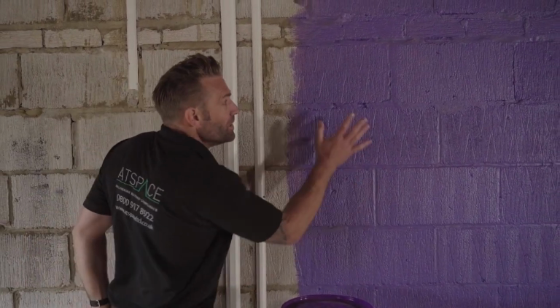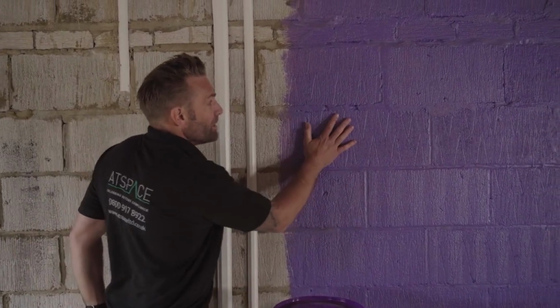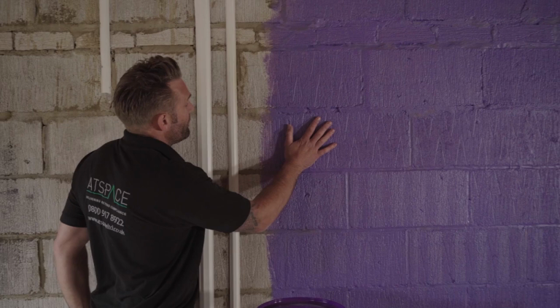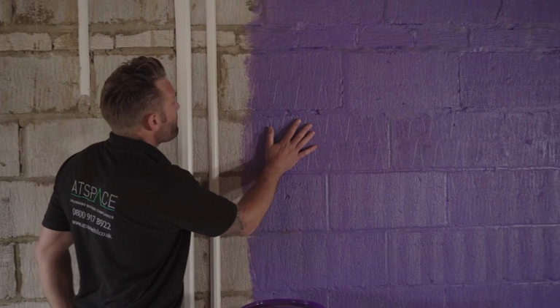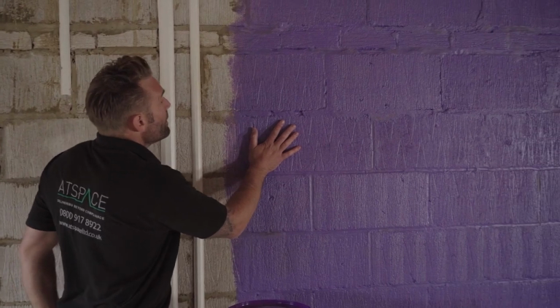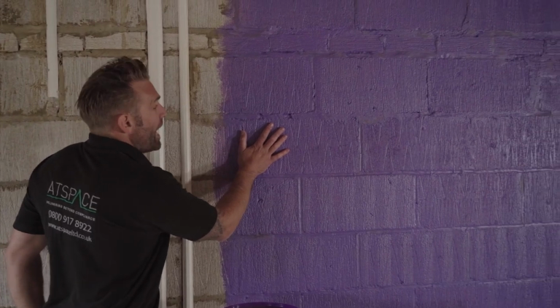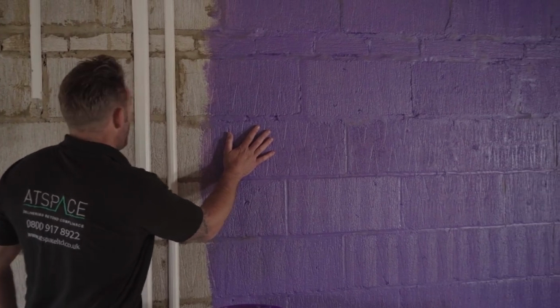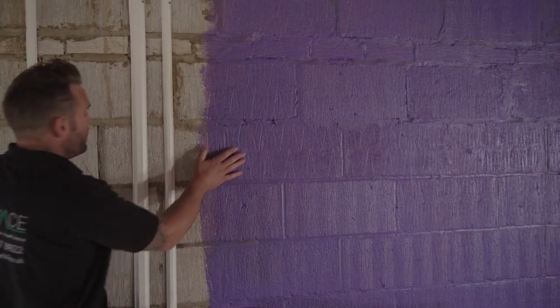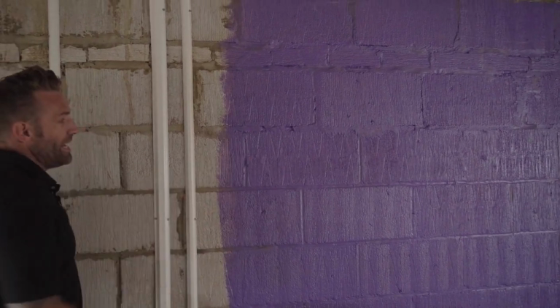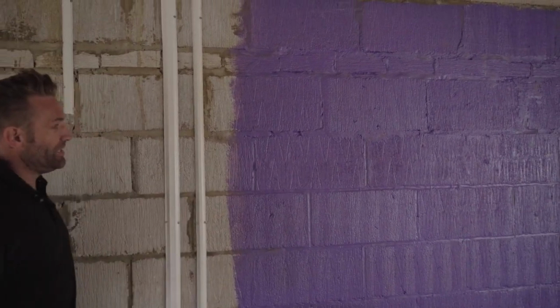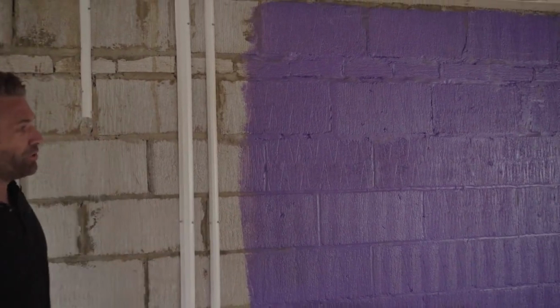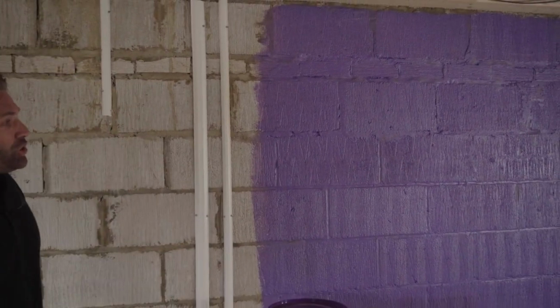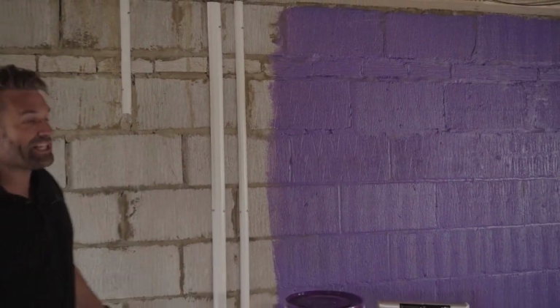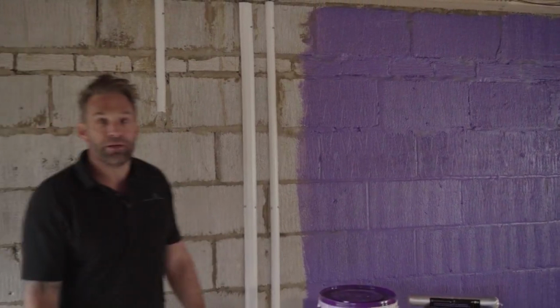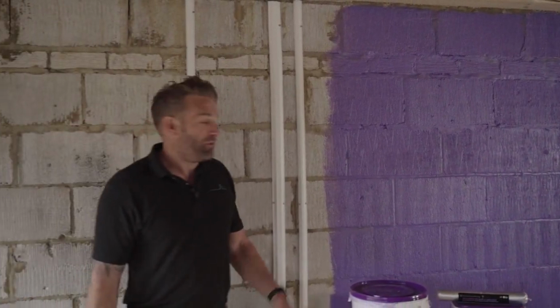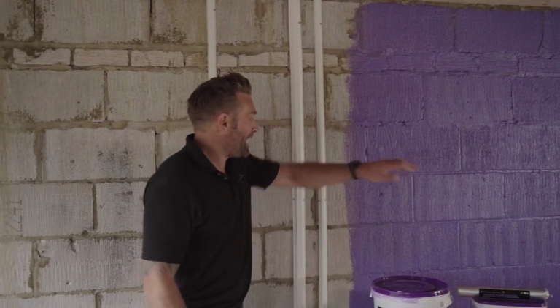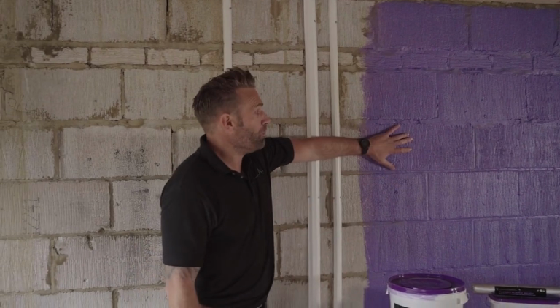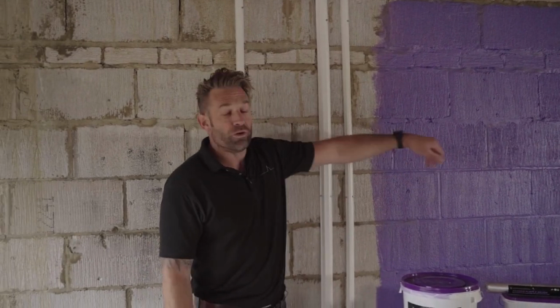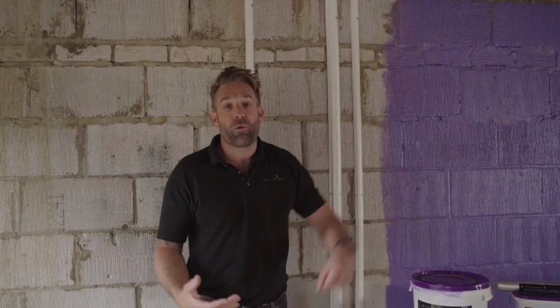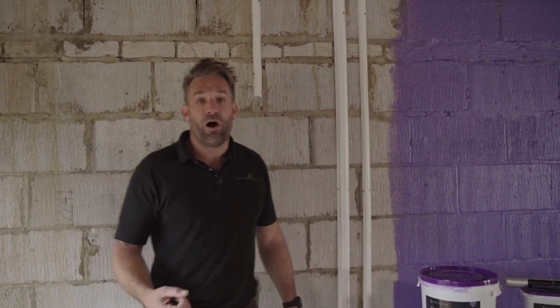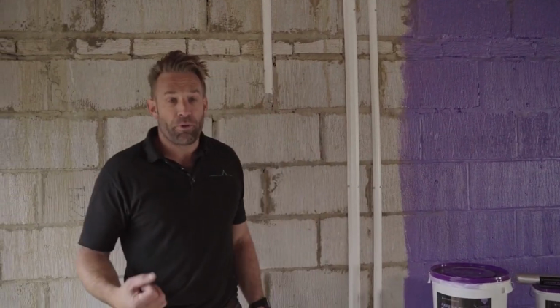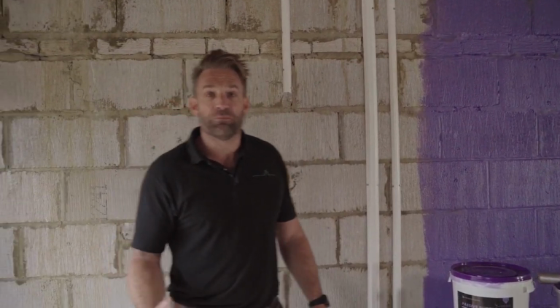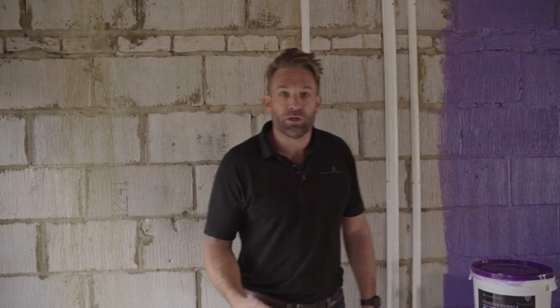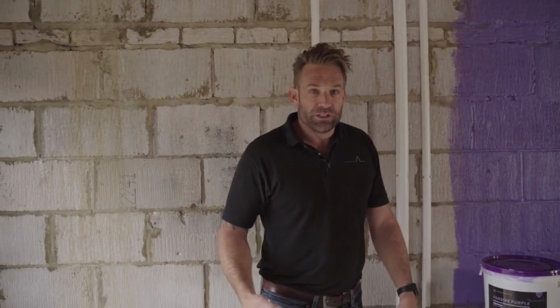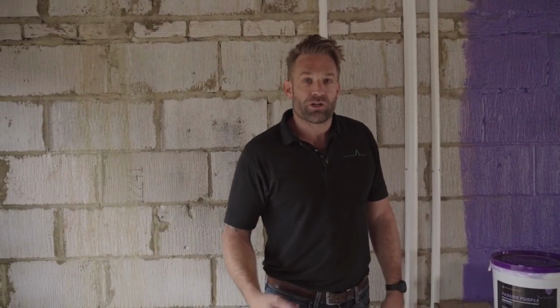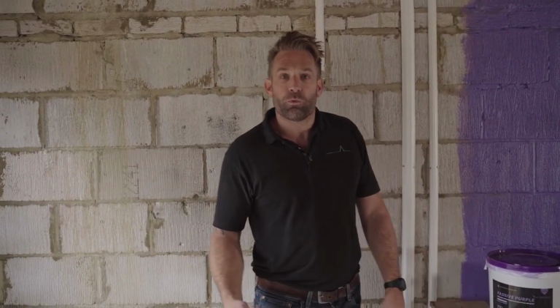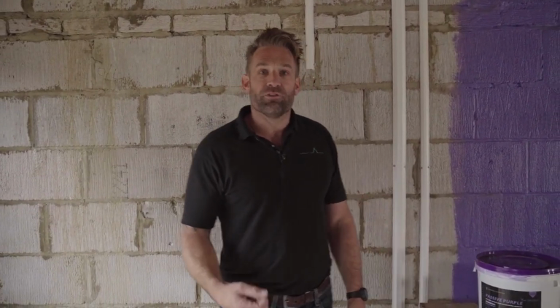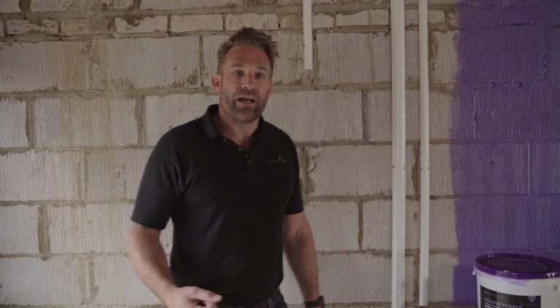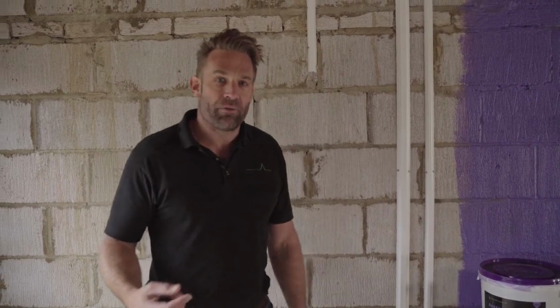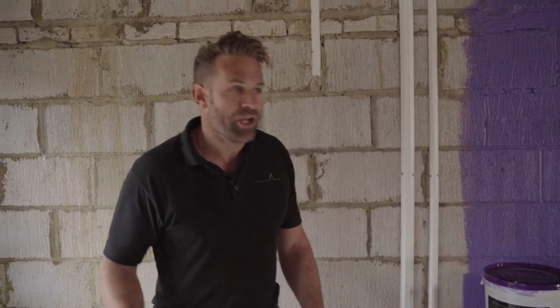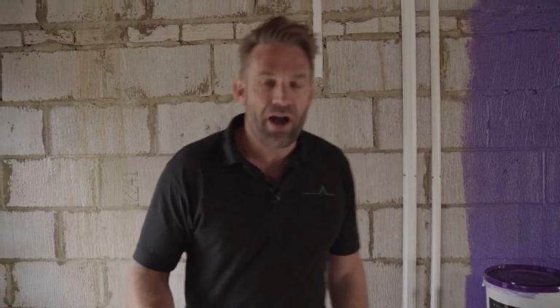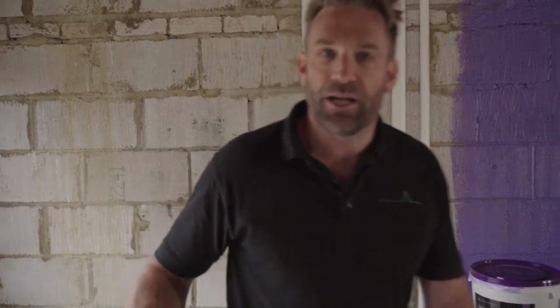The third option is the traditional method: dot and dab. If you're not treating the wall, you're solely relying on the plasterboard. There's a correct way of doing that, and I'm going to show you how.